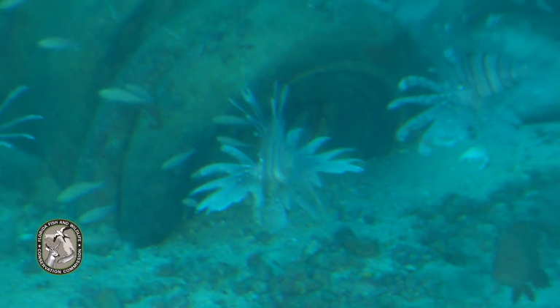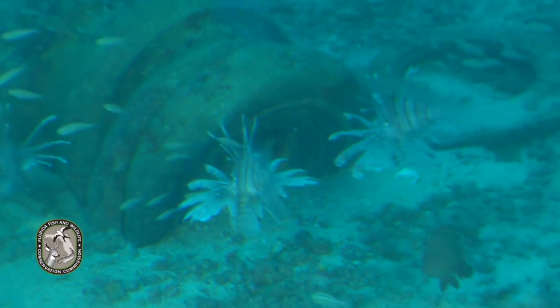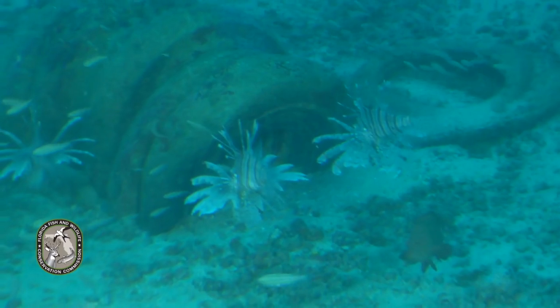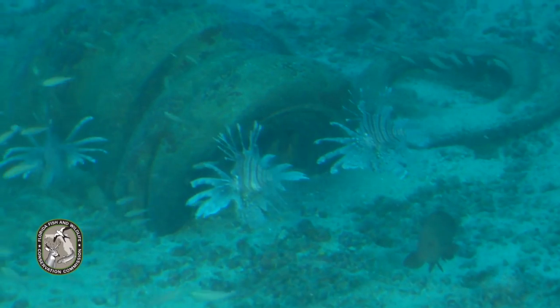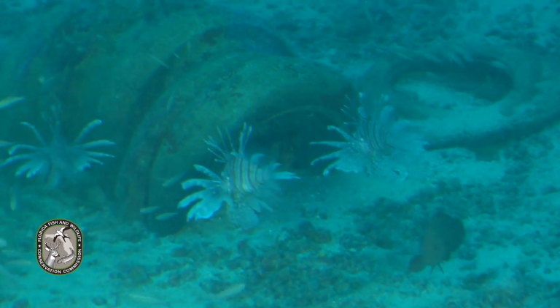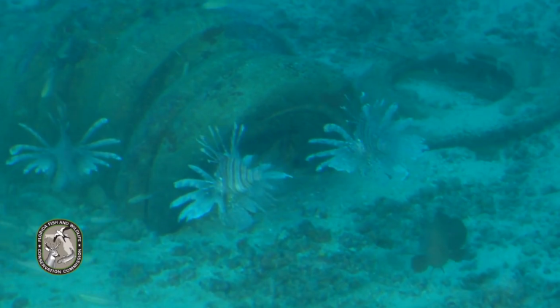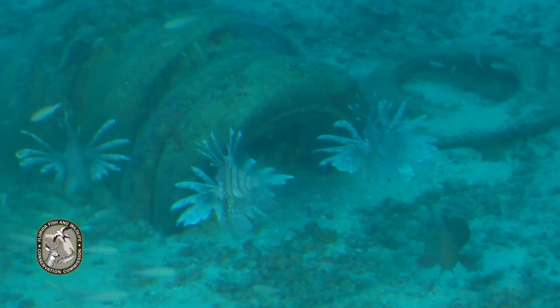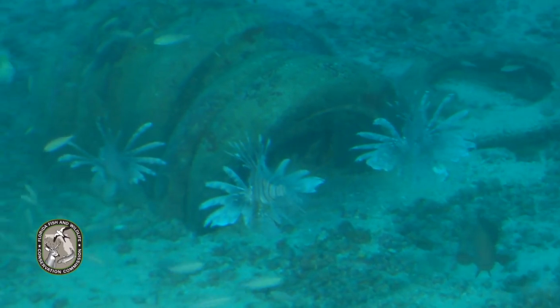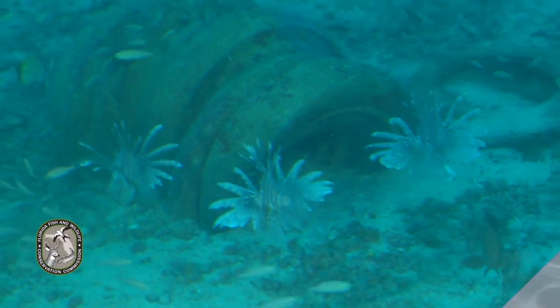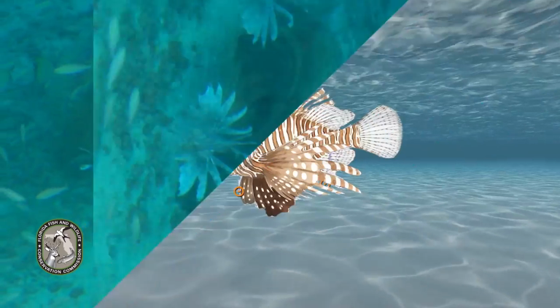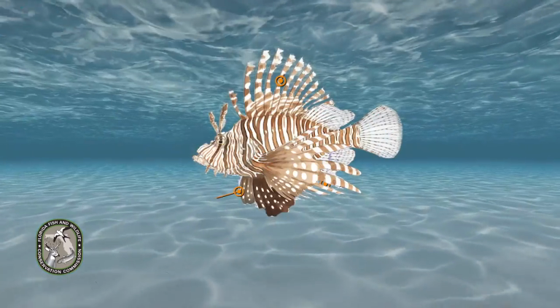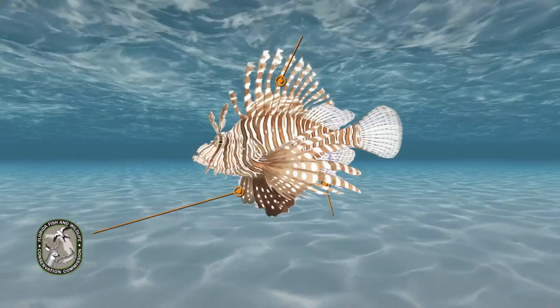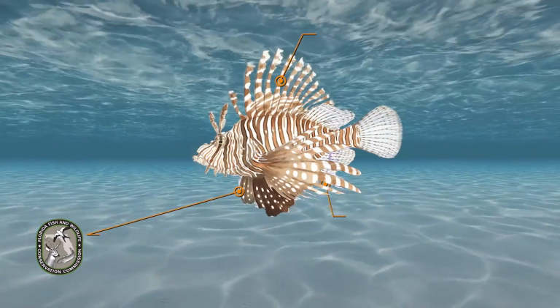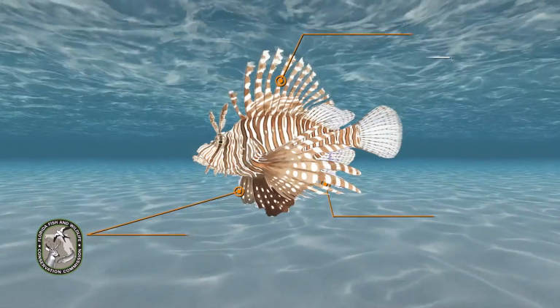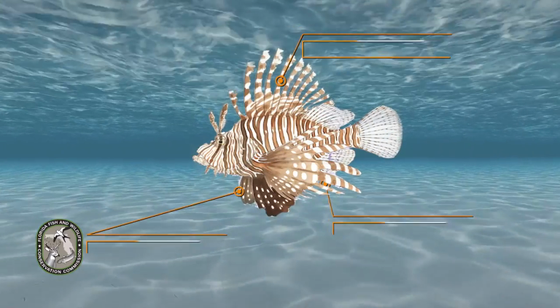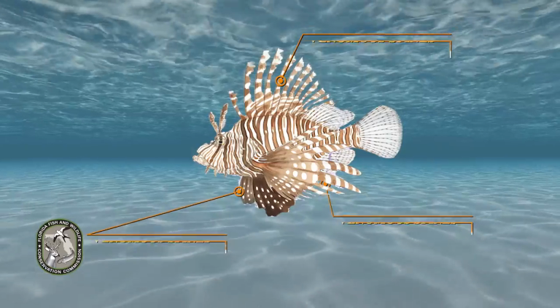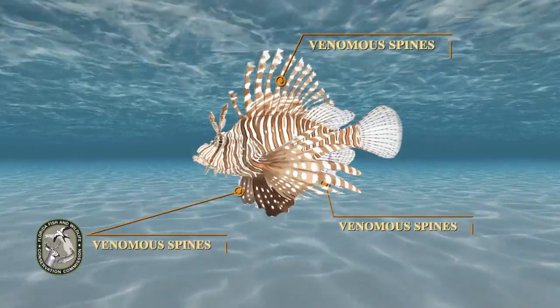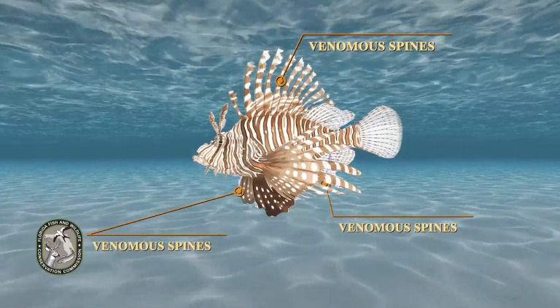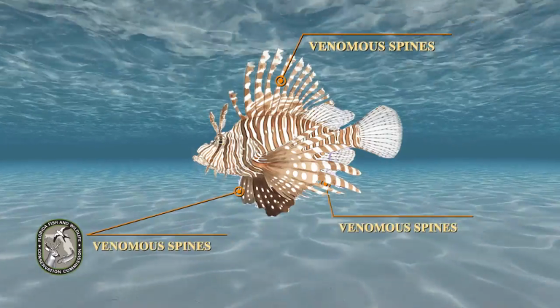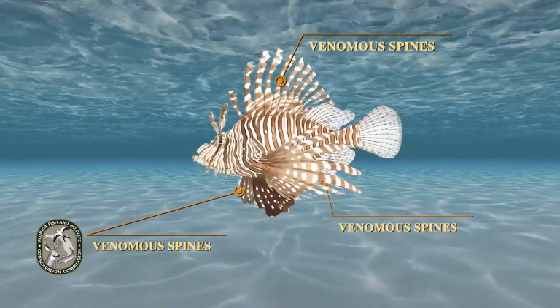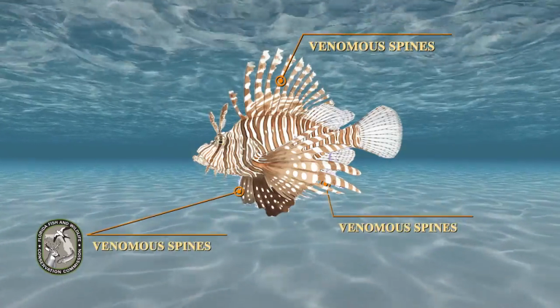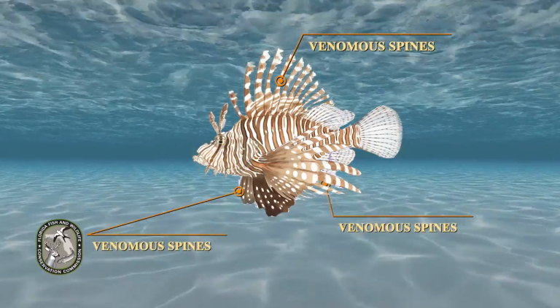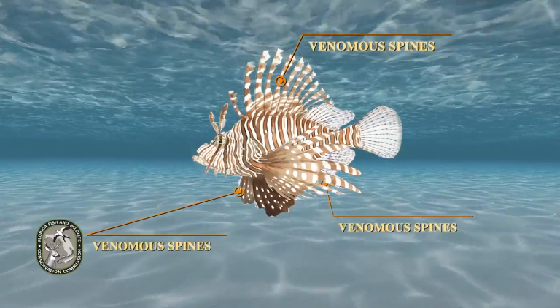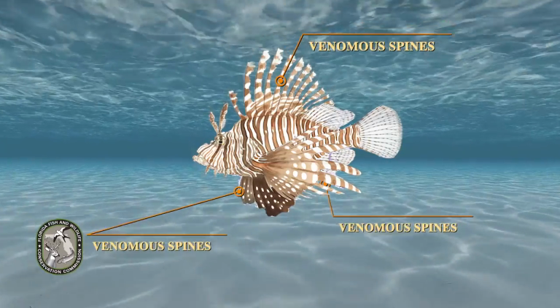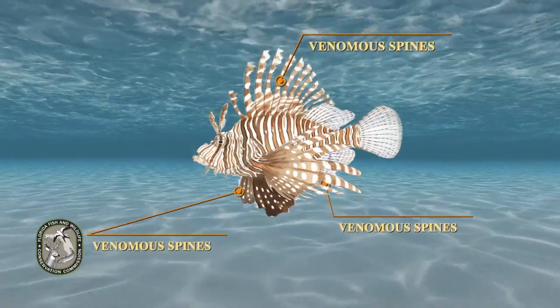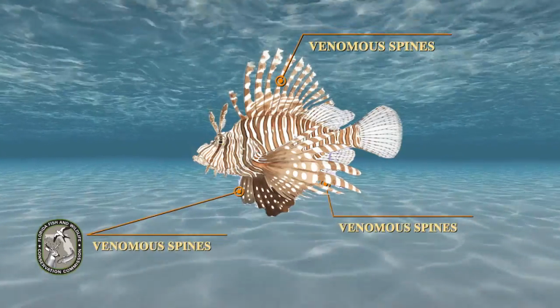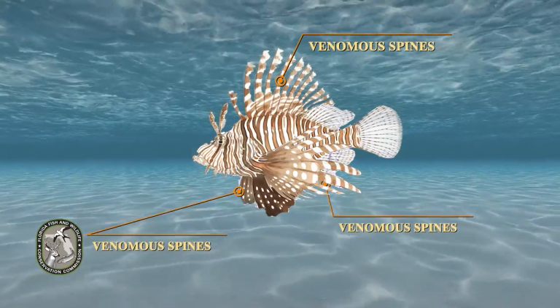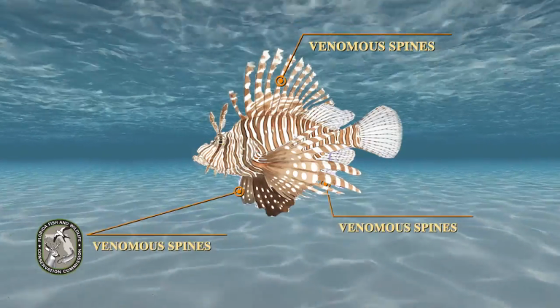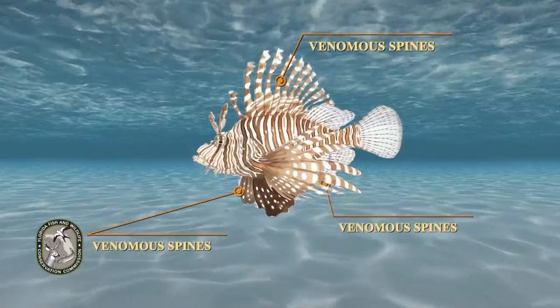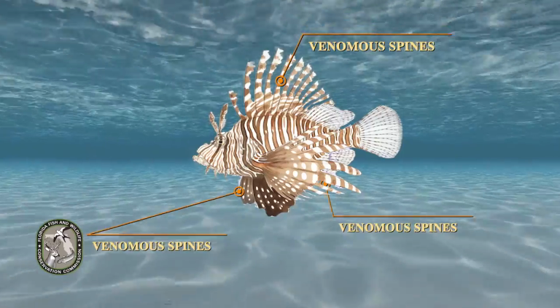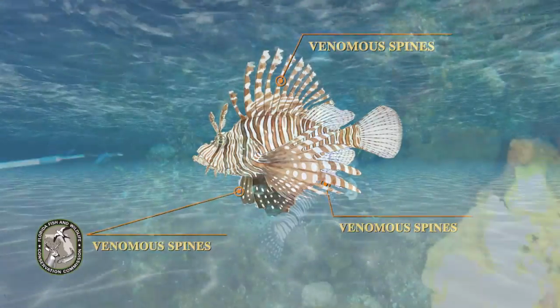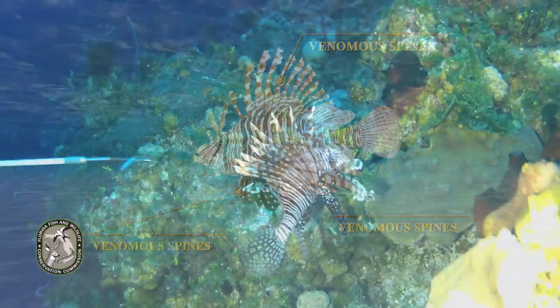Lionfish can tolerate water as cold as 50 degrees Fahrenheit. Lionfish have venomous spines capable of inflicting a very painful sting. So that's the bad news, but there is also good news.